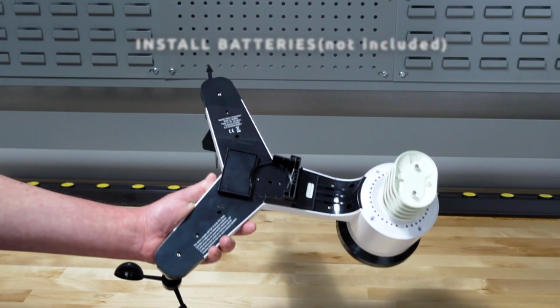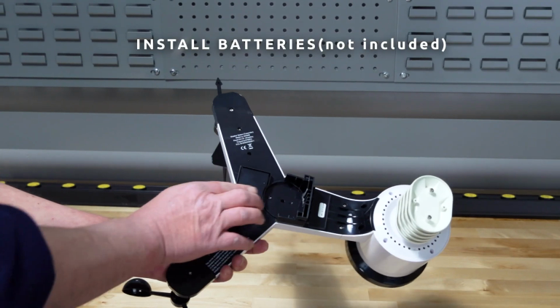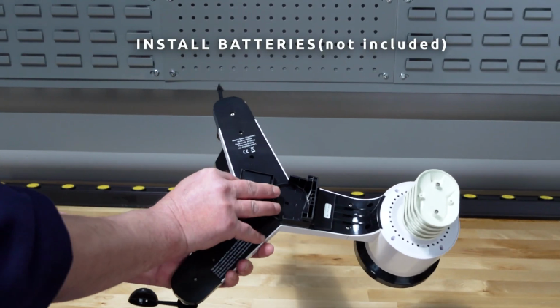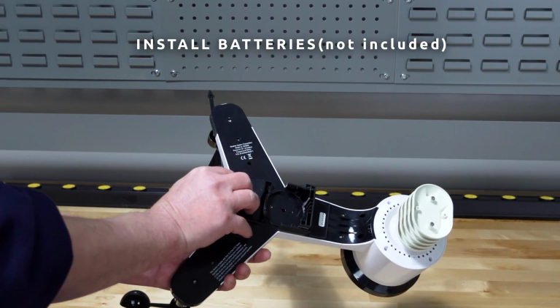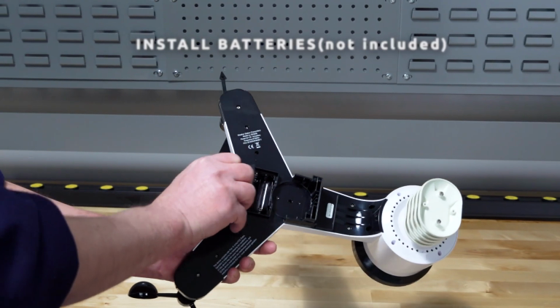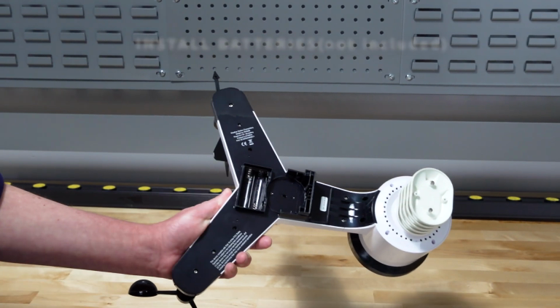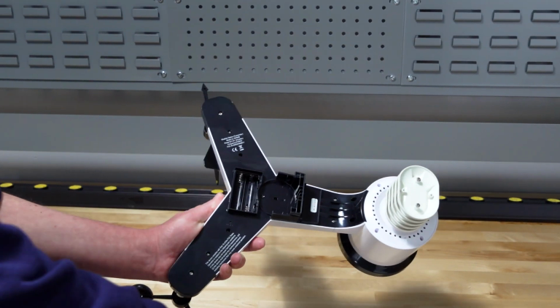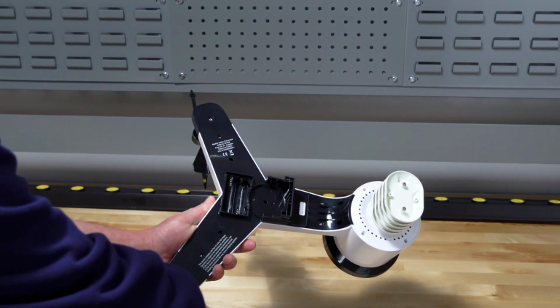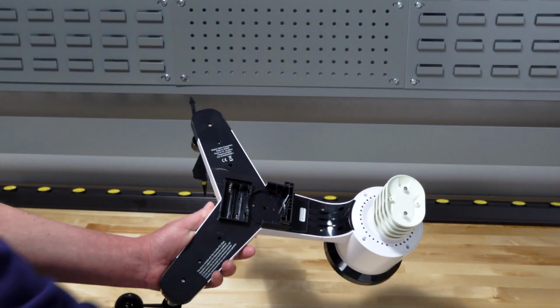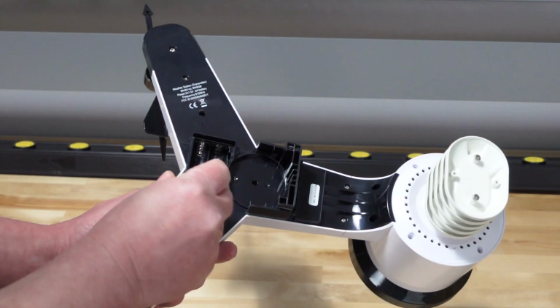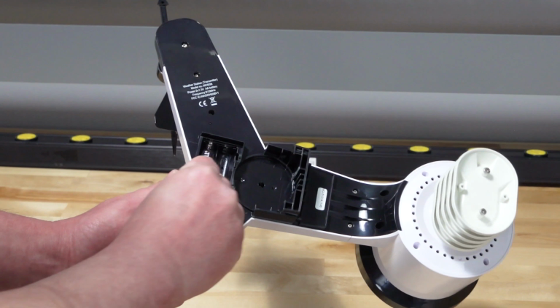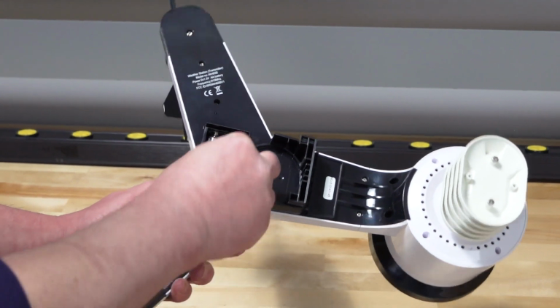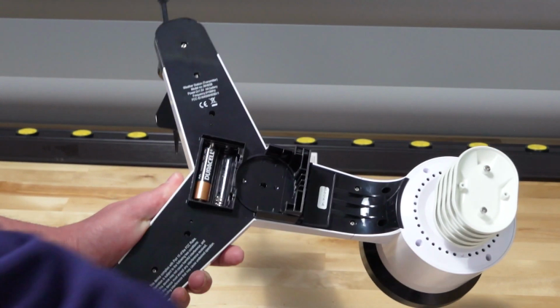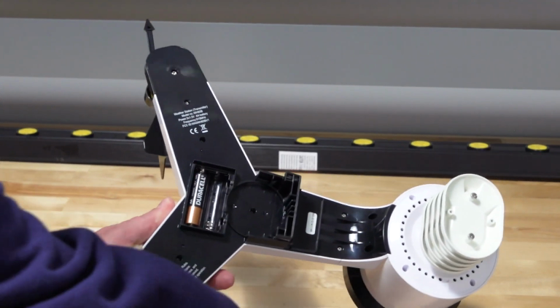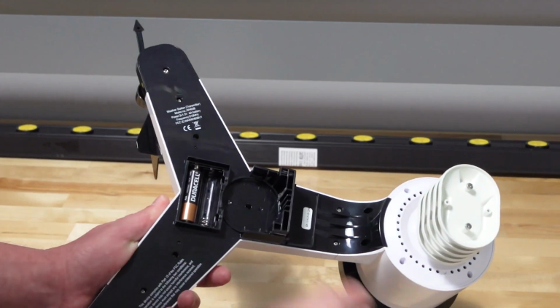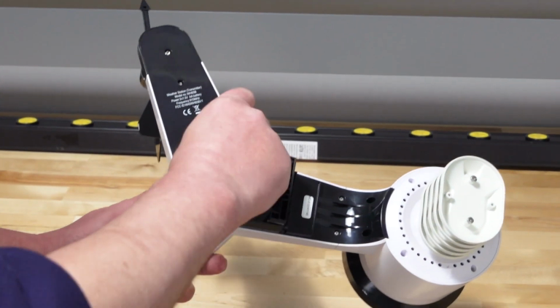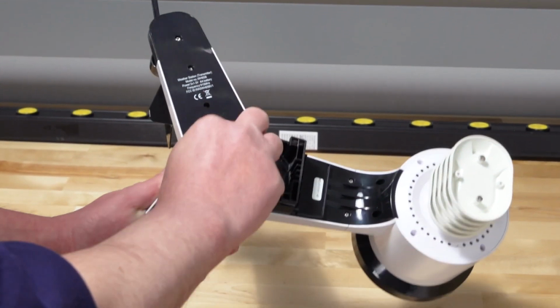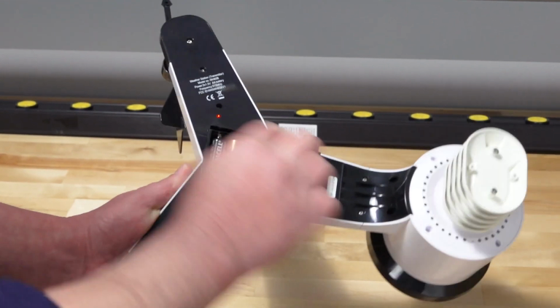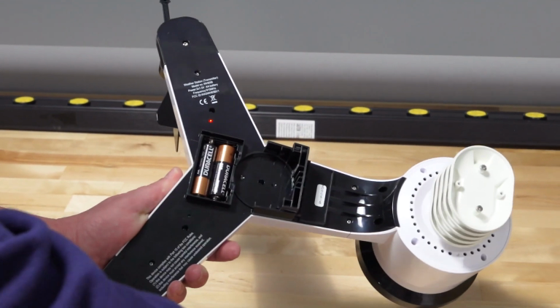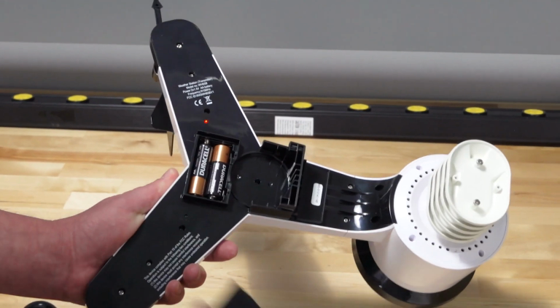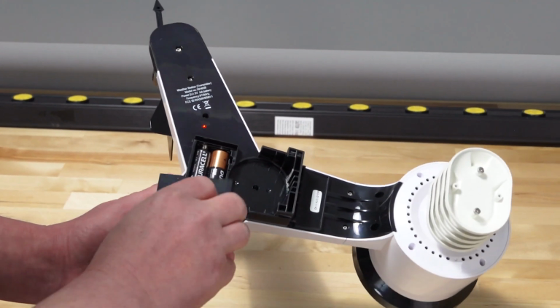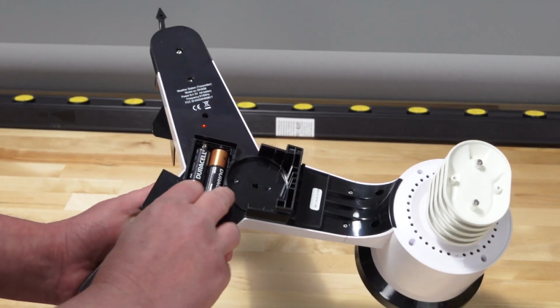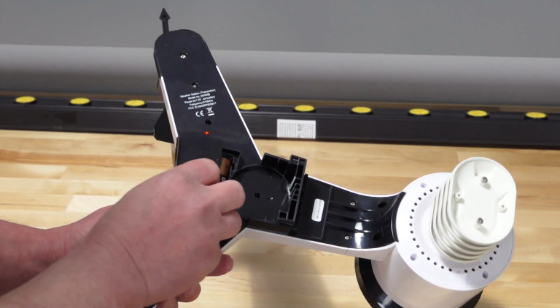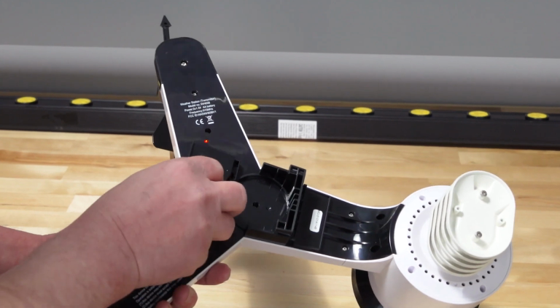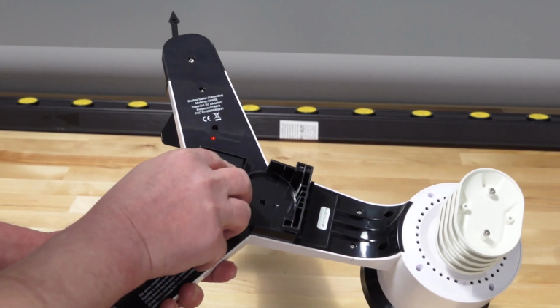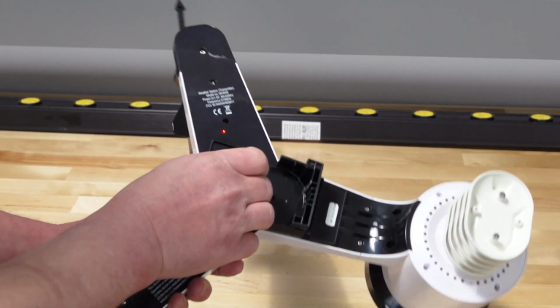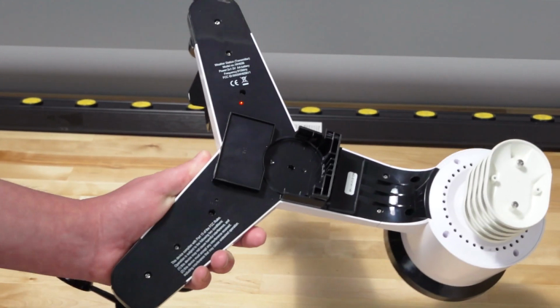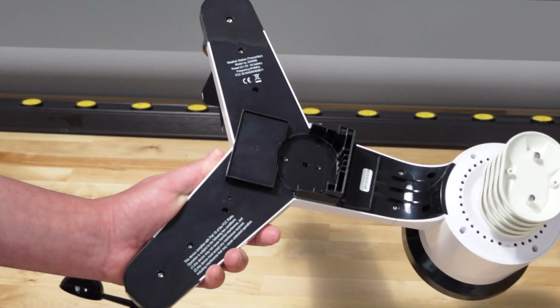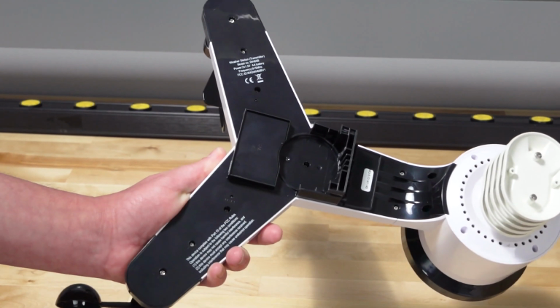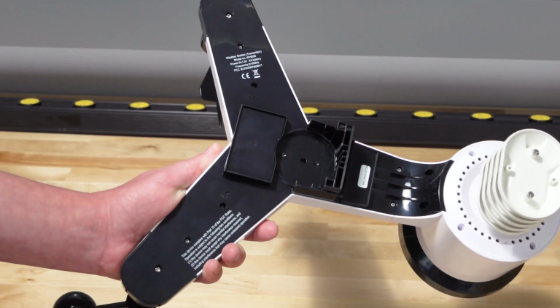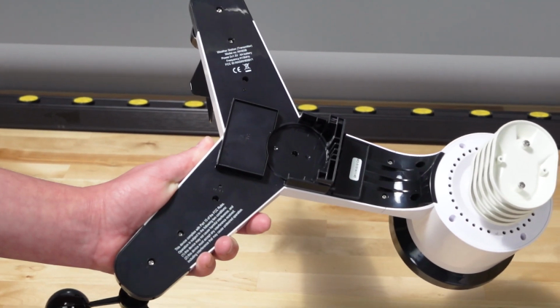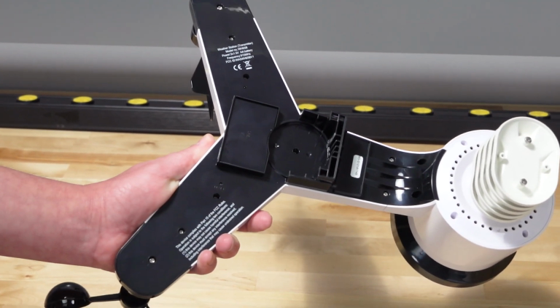To install the batteries, insert two AA non-rechargeable batteries into the battery compartment. The LED indicator on the back of the transmitter will turn on for four seconds and then flash once every 16 seconds.